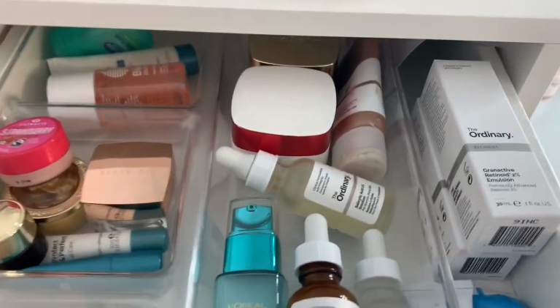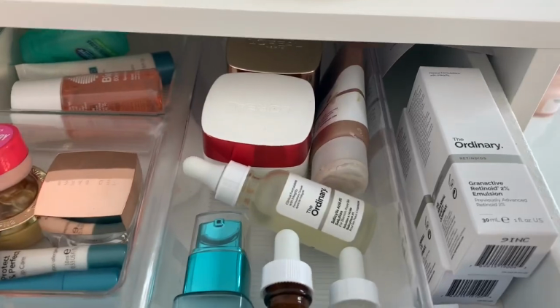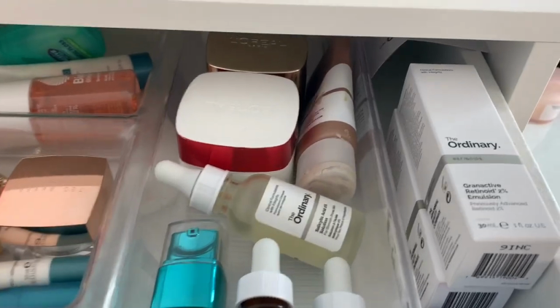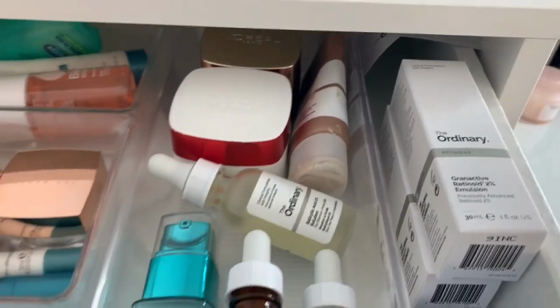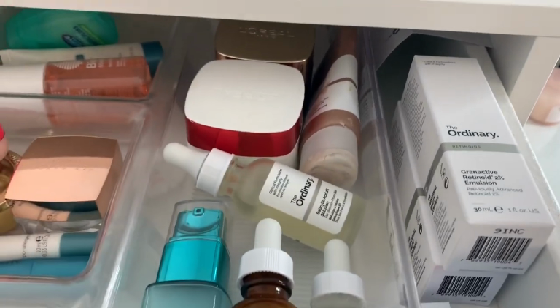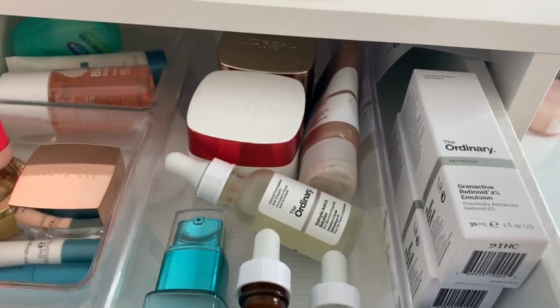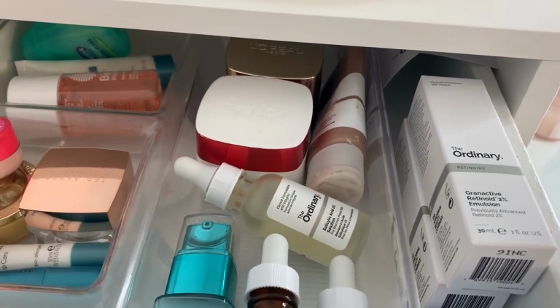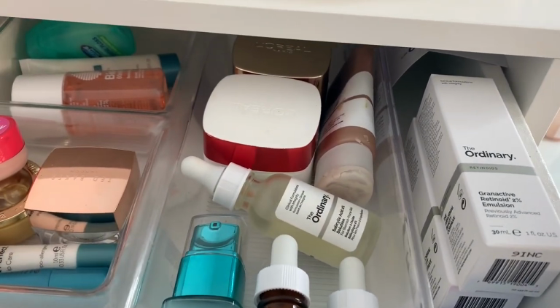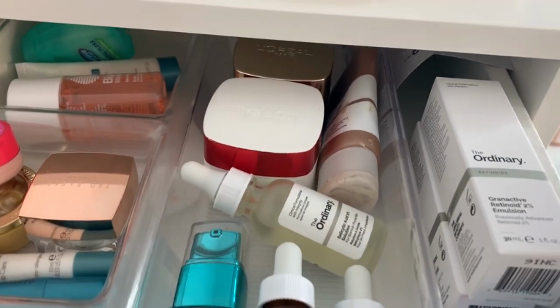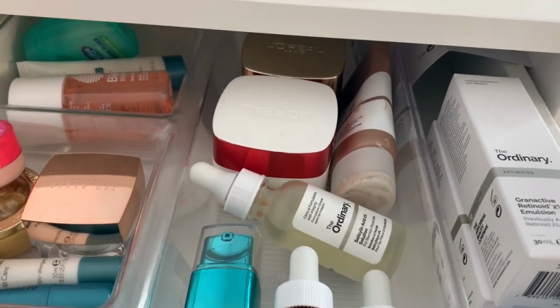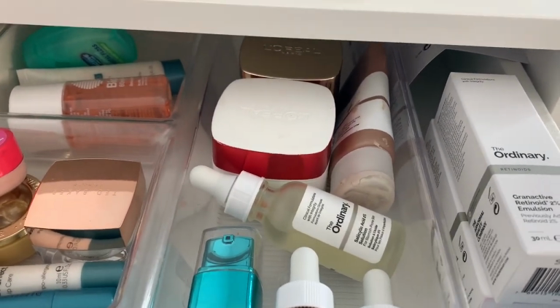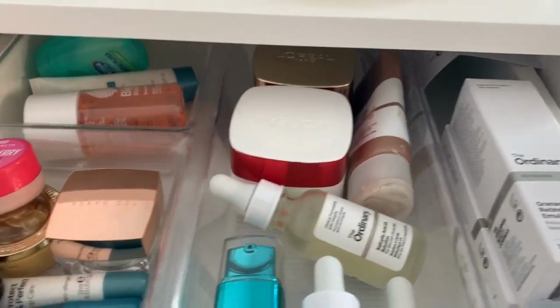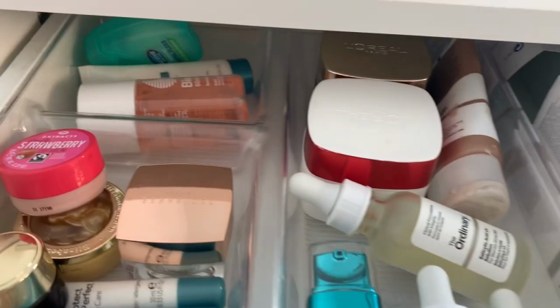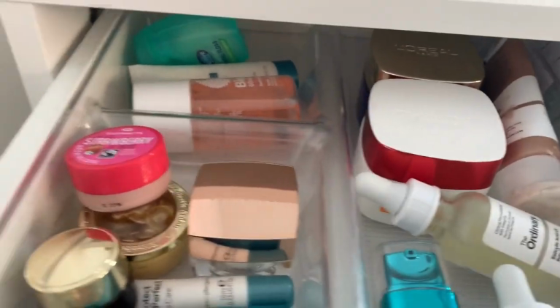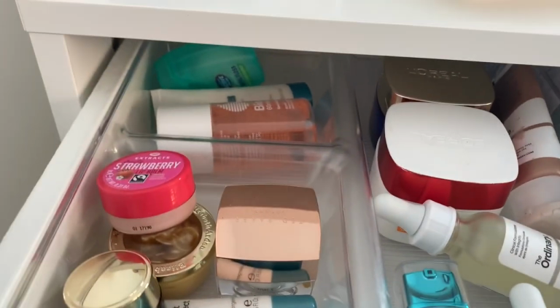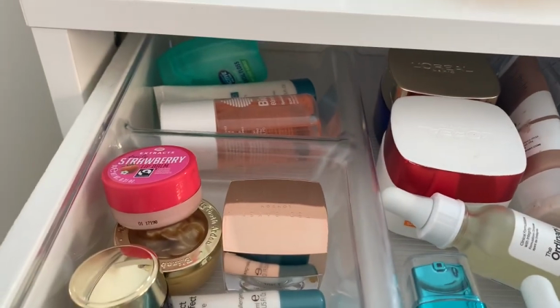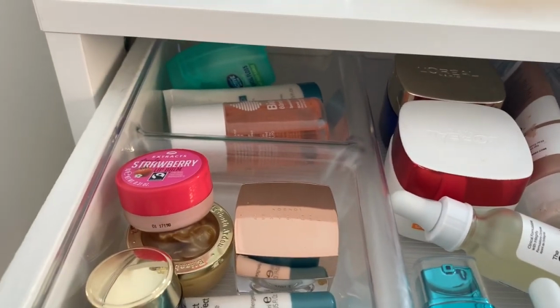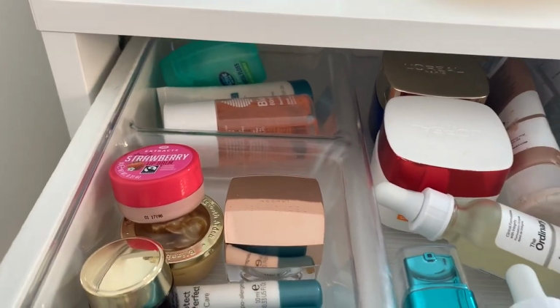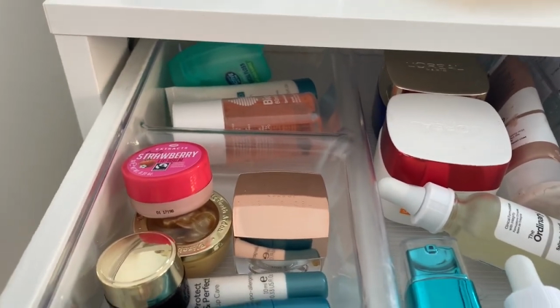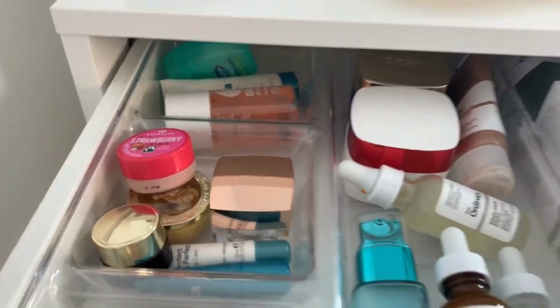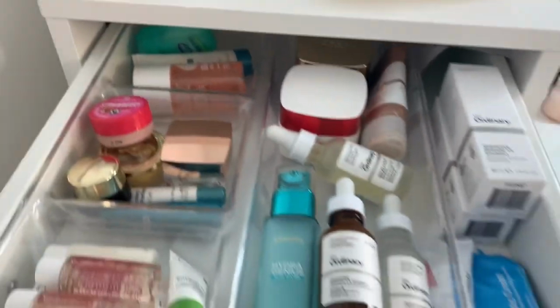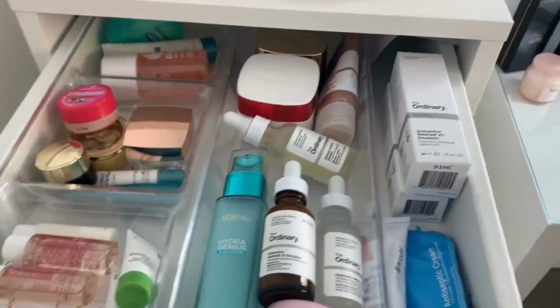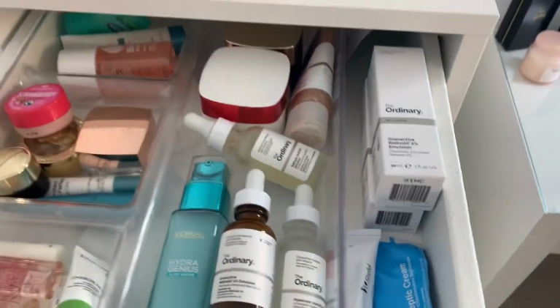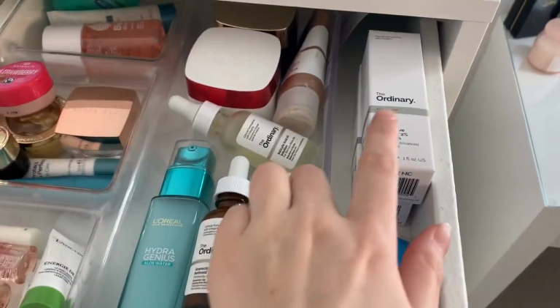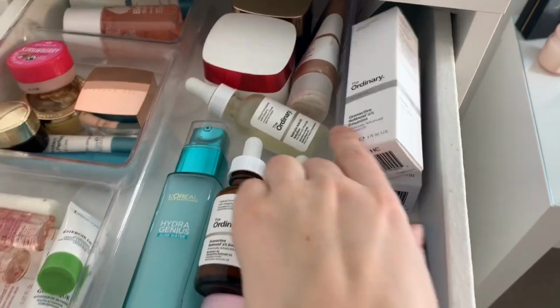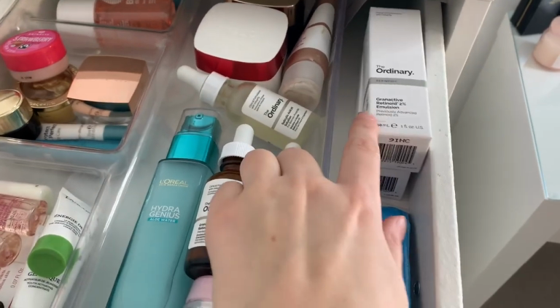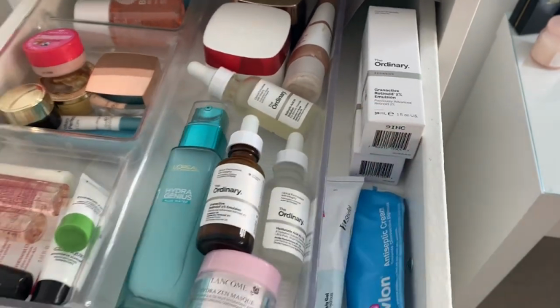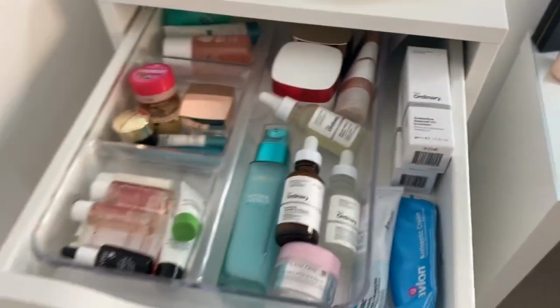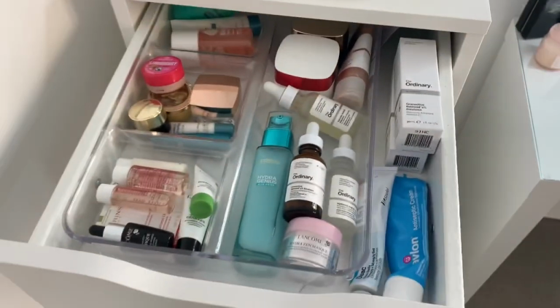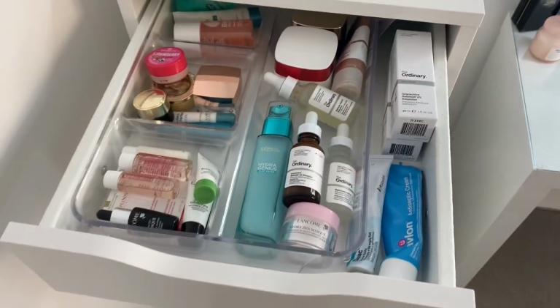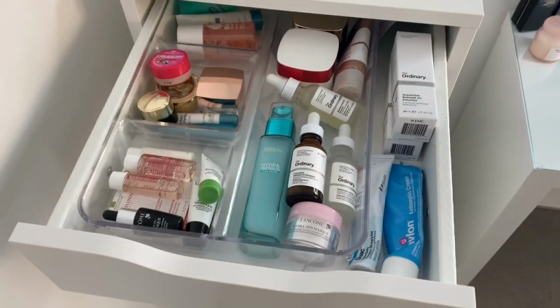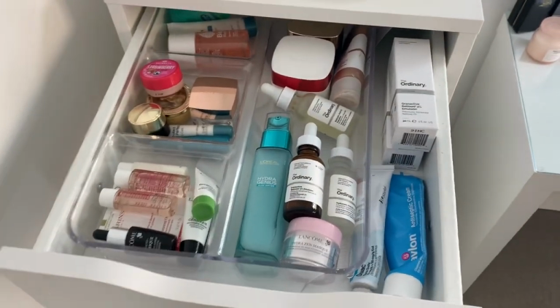Down the back I've got some SPF, some night creams, some bio oil, and some tea tree flossing. Over here I've just got some top-ups of the other stuff in here. So that's the first drawer.